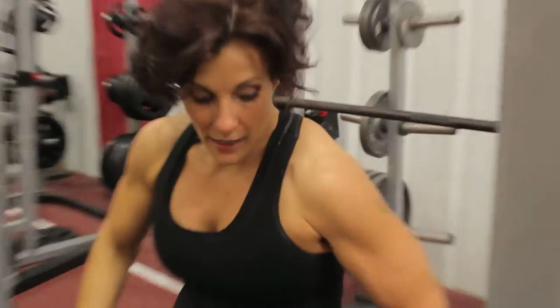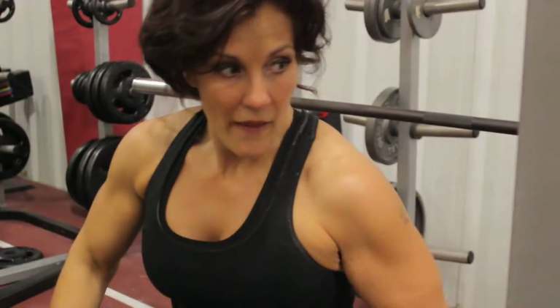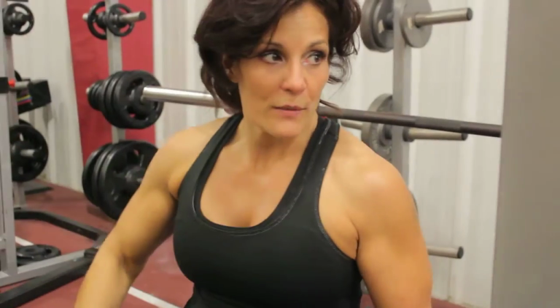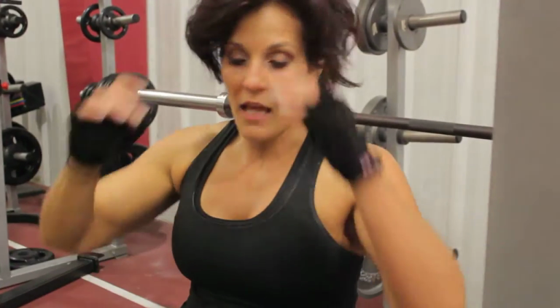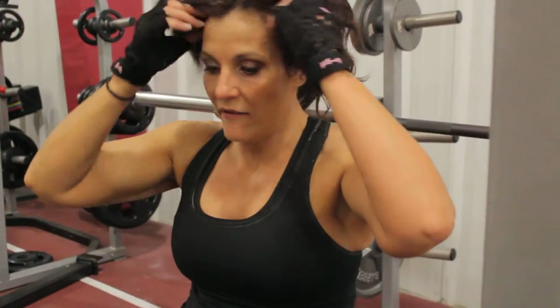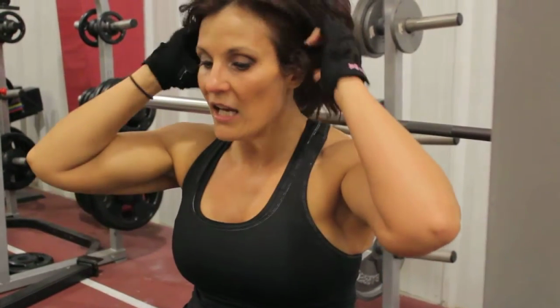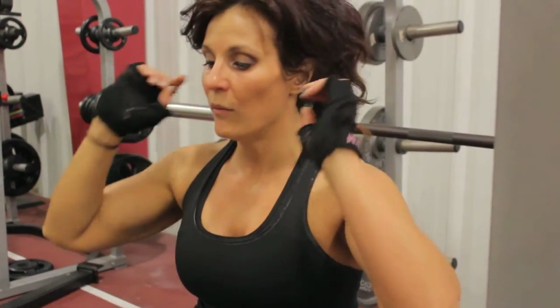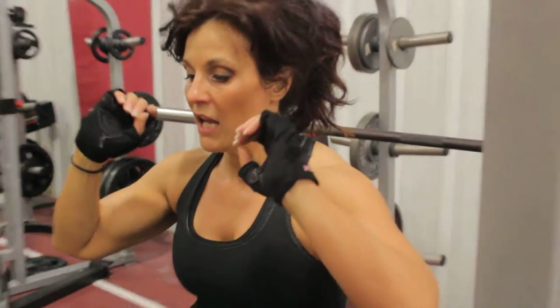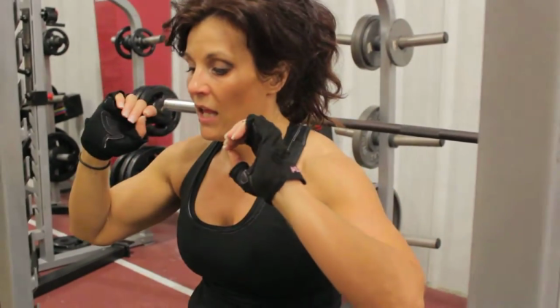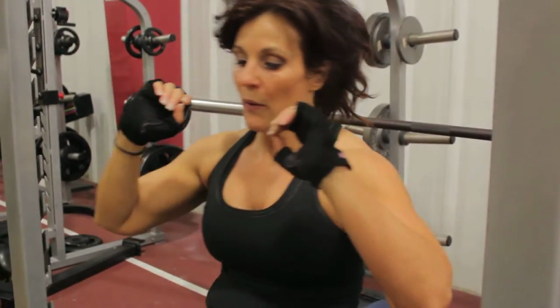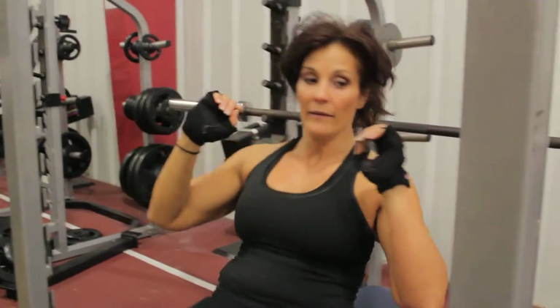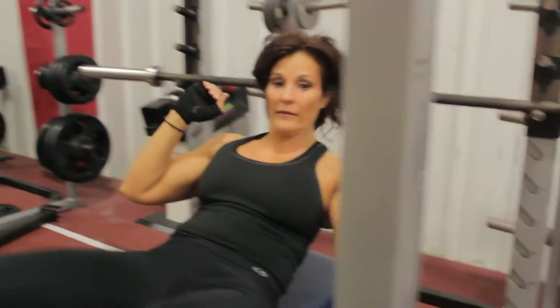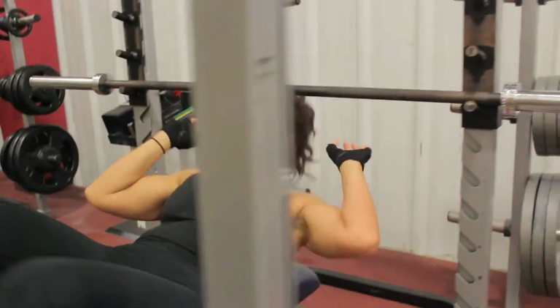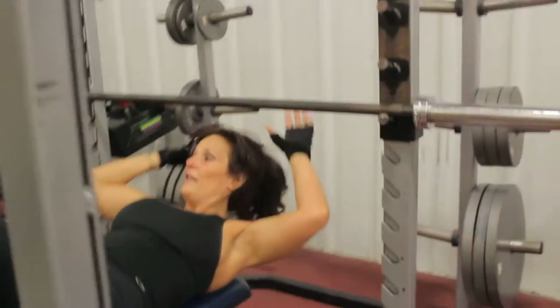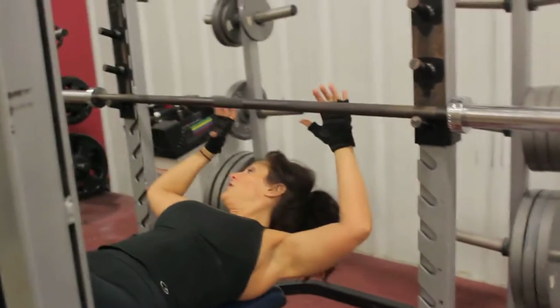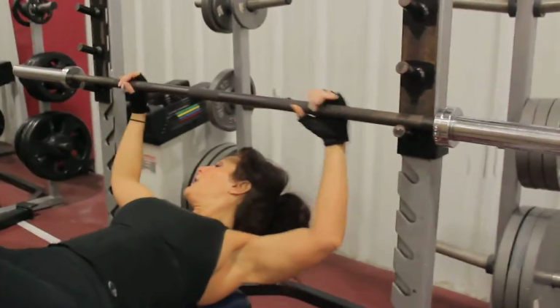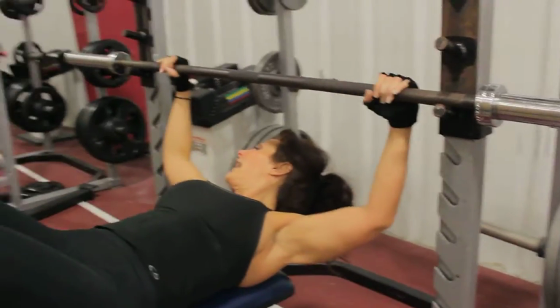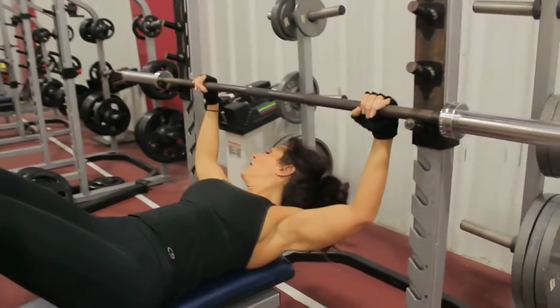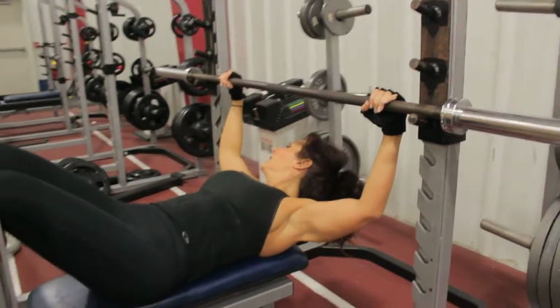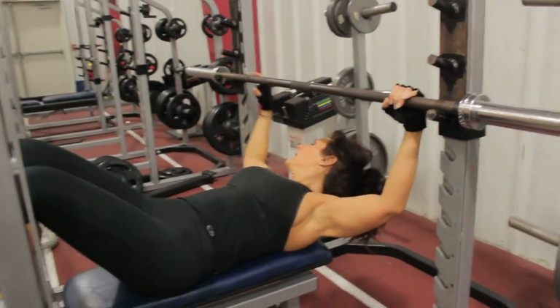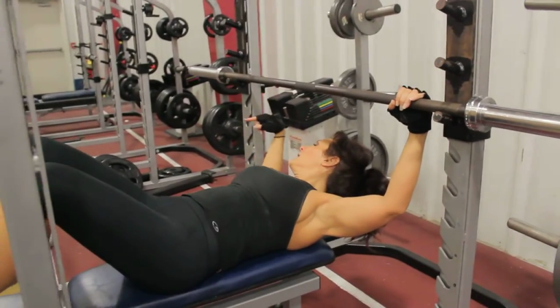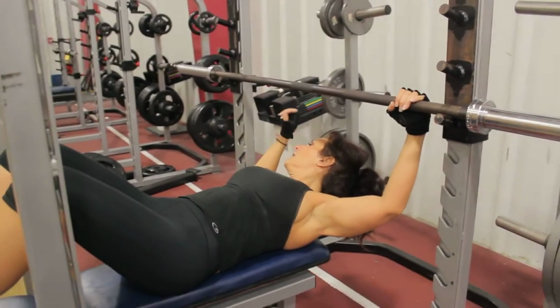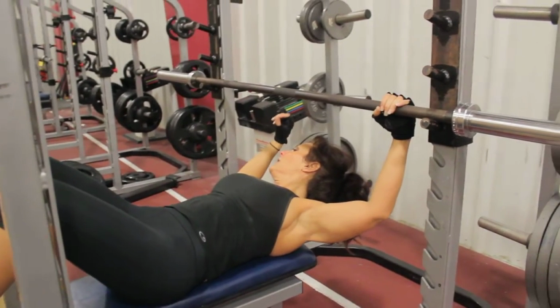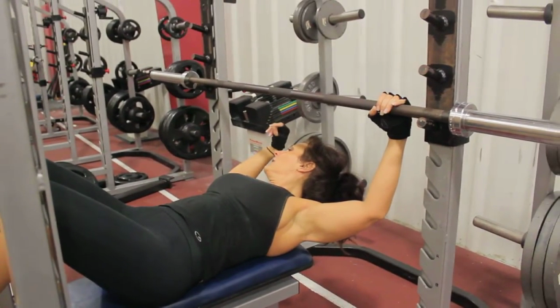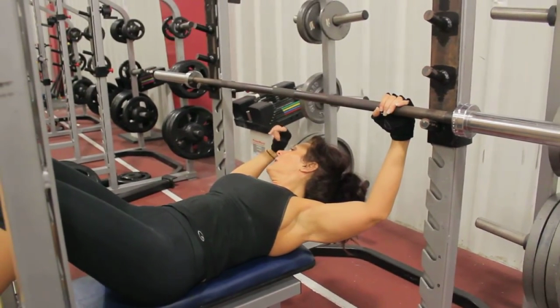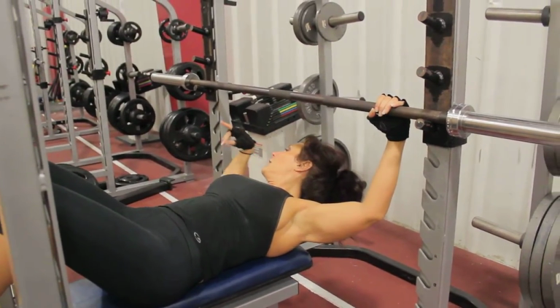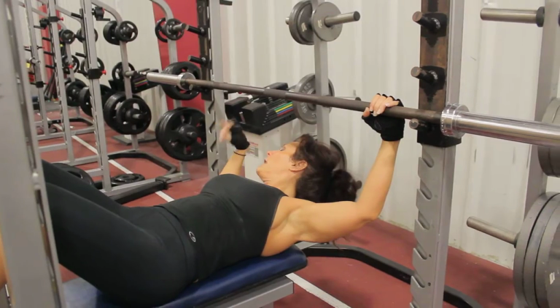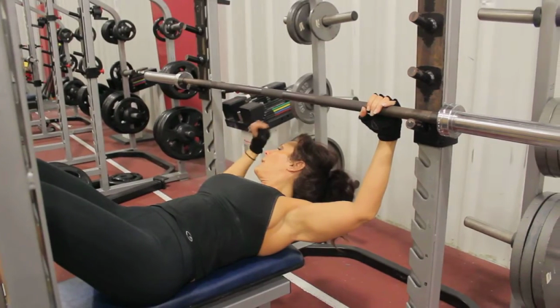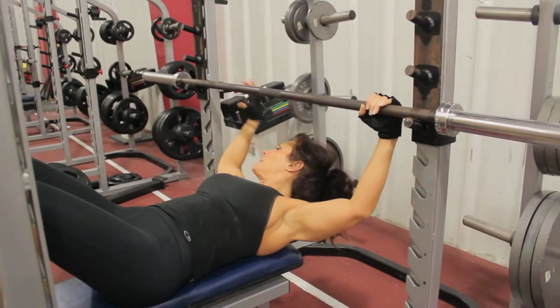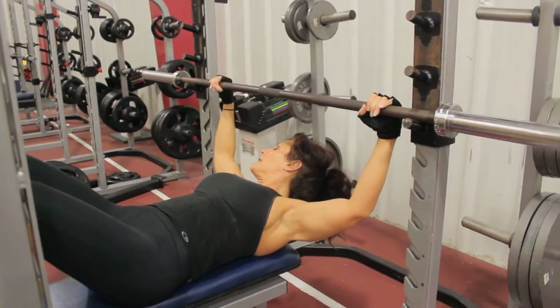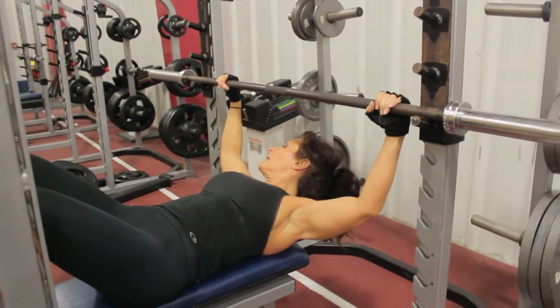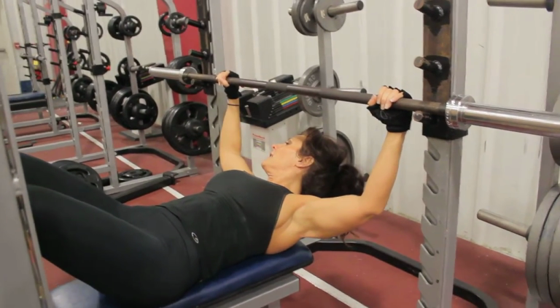I don't flat bench with a lot of heavy weight. James, how long do you have? We'll be out of here in two seconds. I want you to spot me. I gotcha.